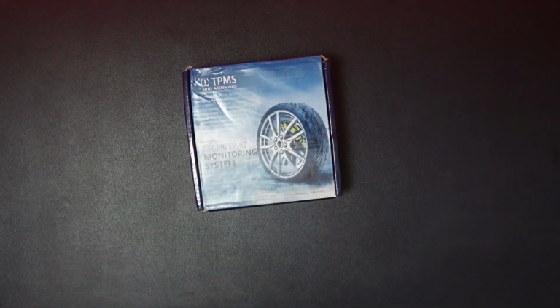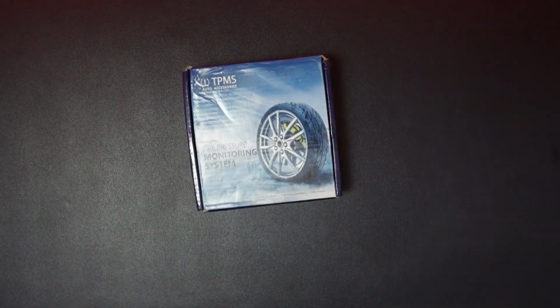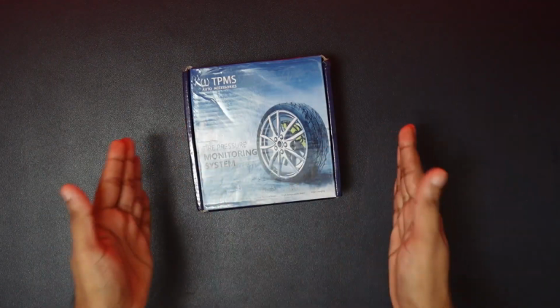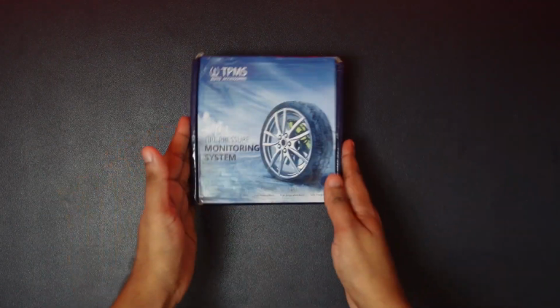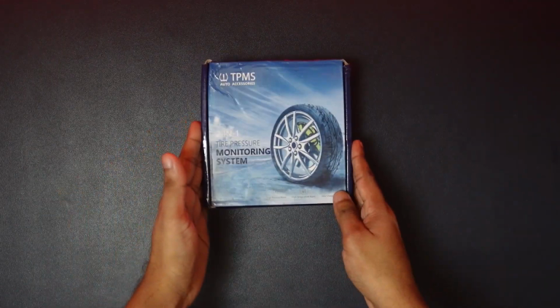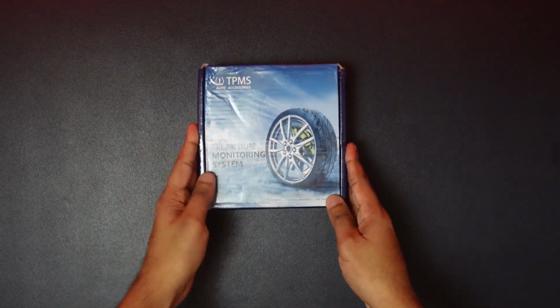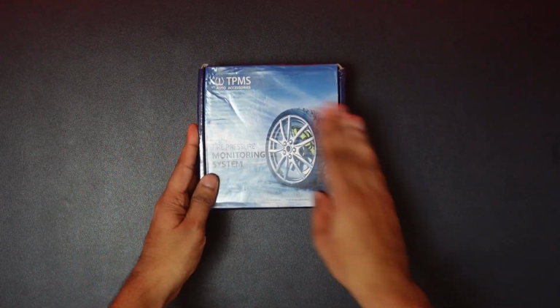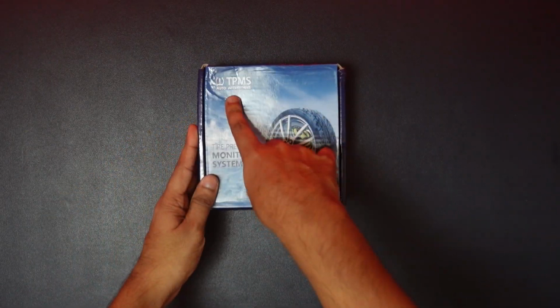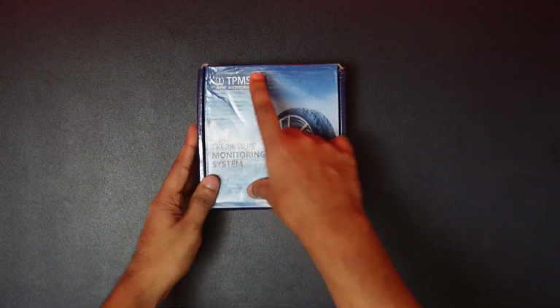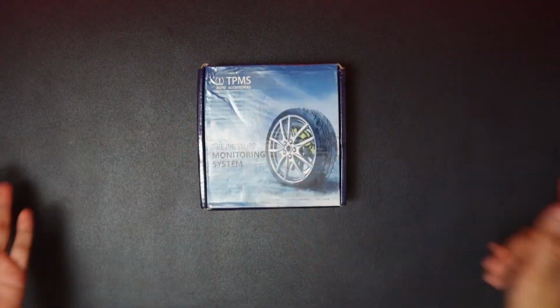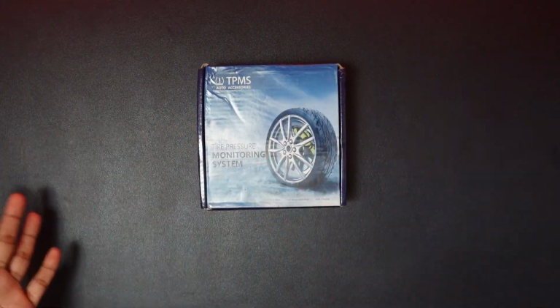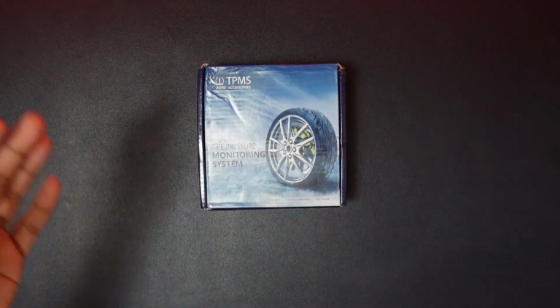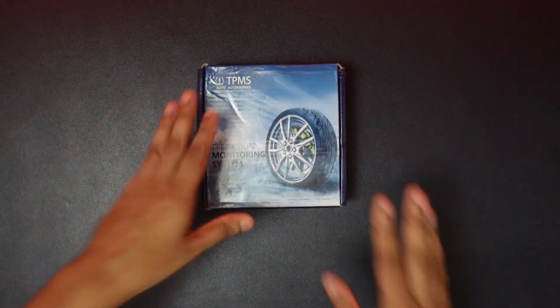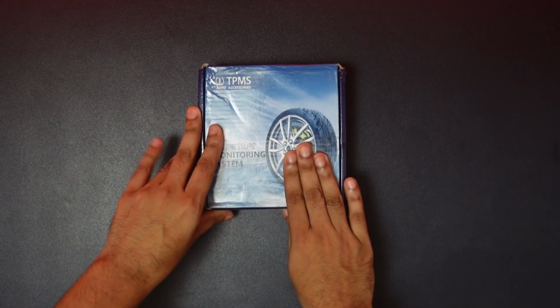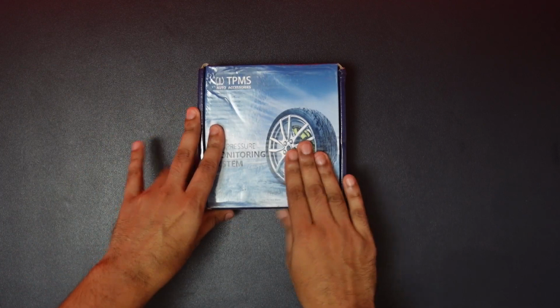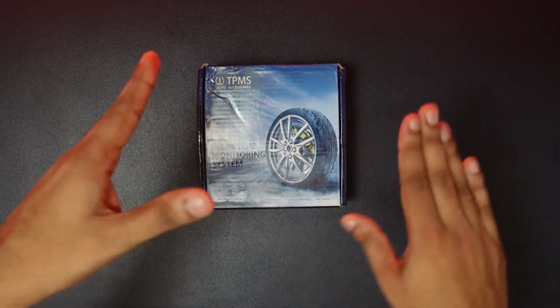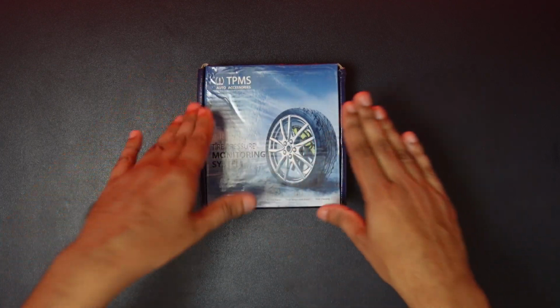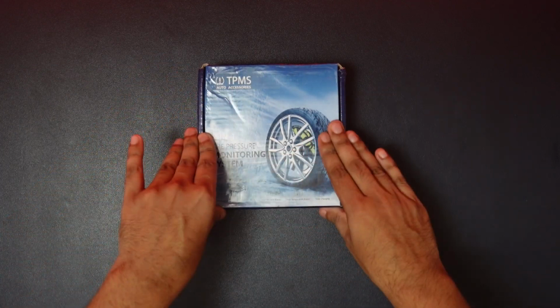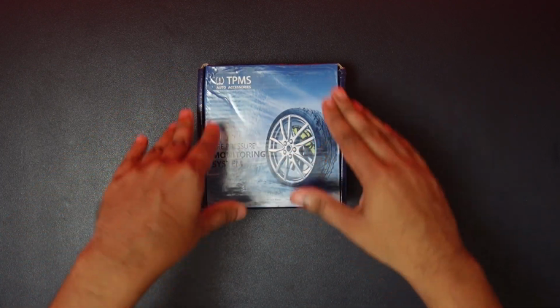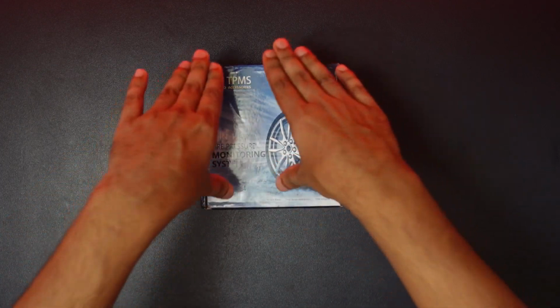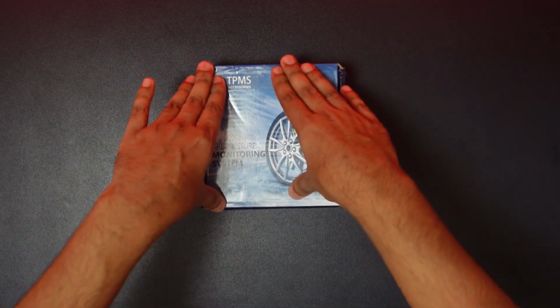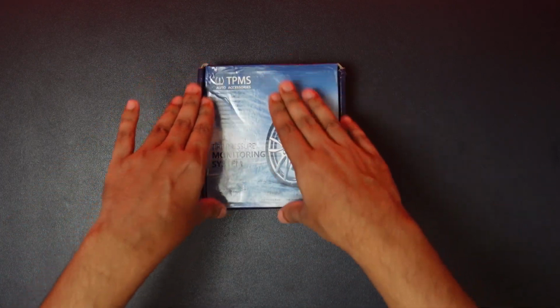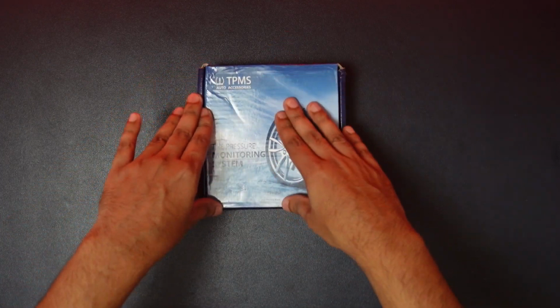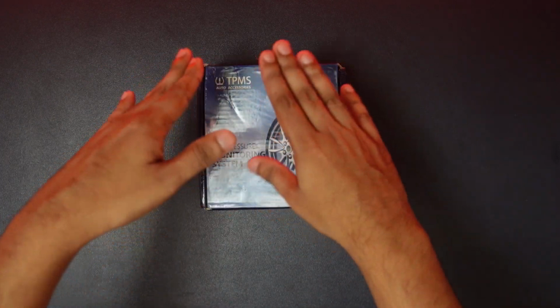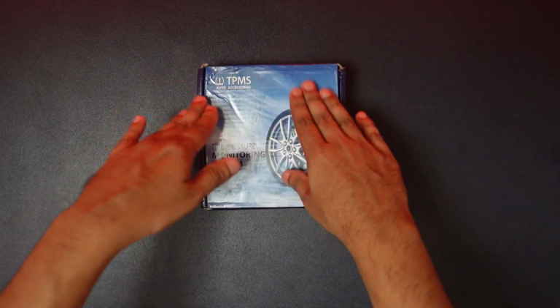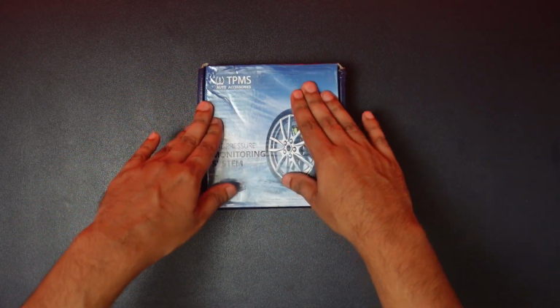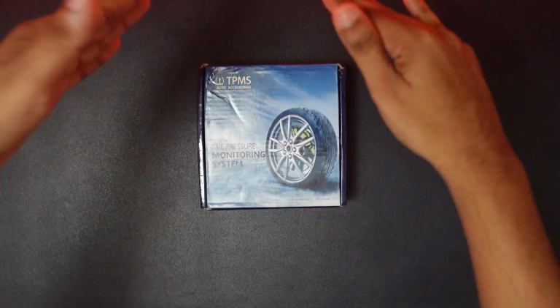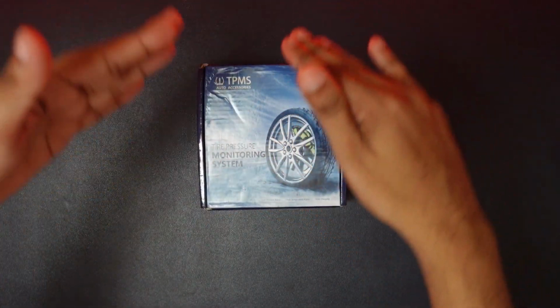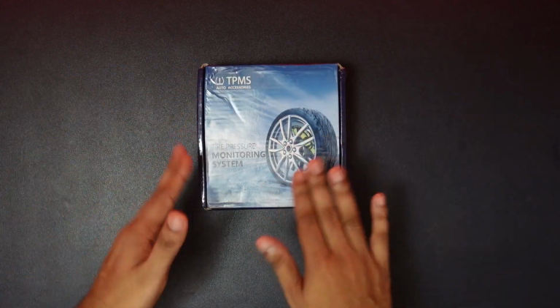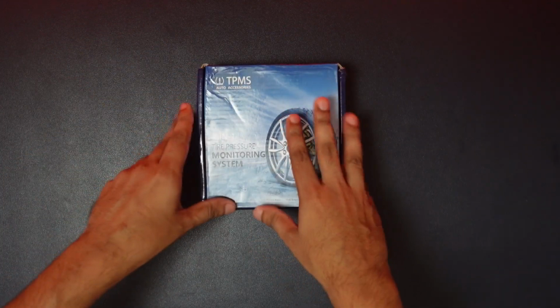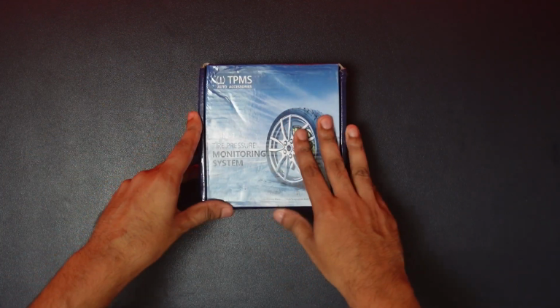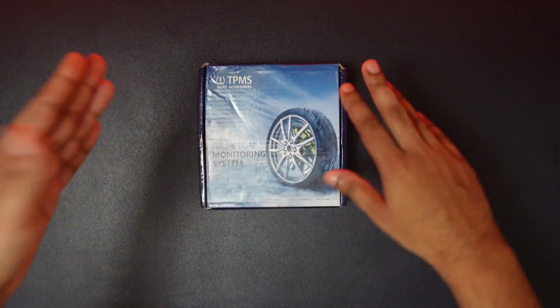Today we are going to introduce the Tire Pressure Monitoring System. Here we are going to talk about how many tires don't have air in the car — that's why there is a lot of leakage in the tires.